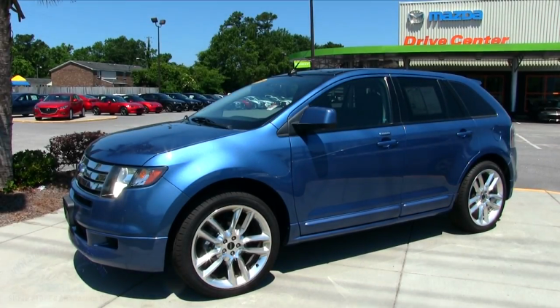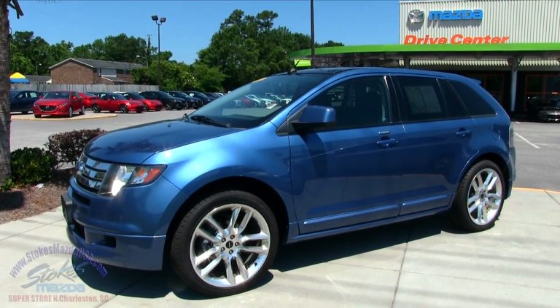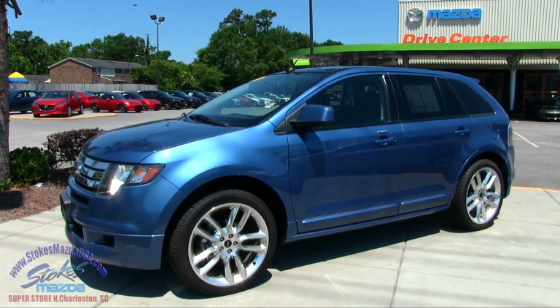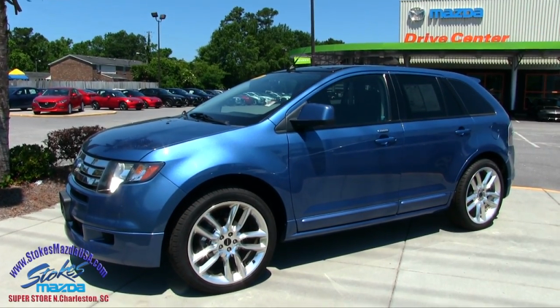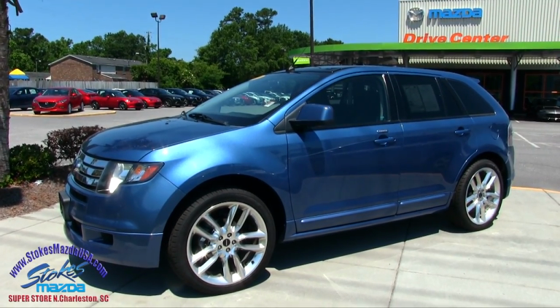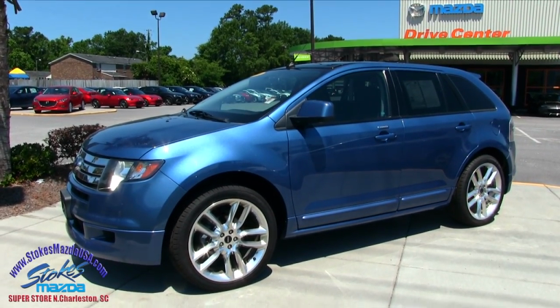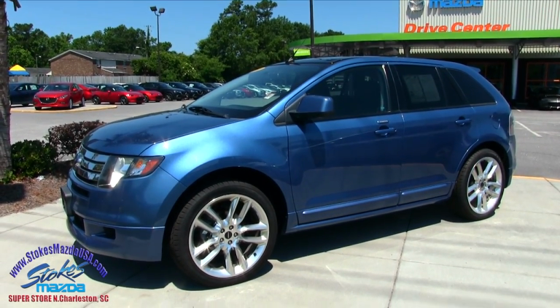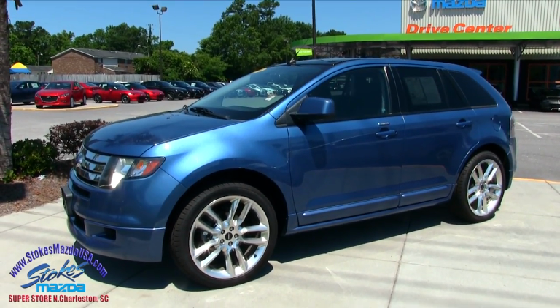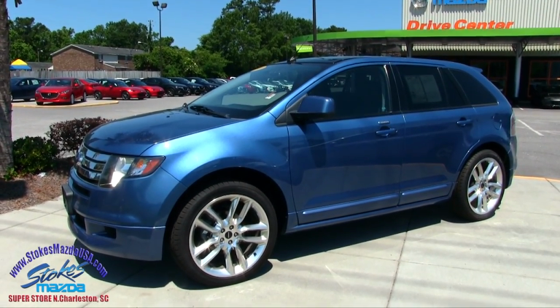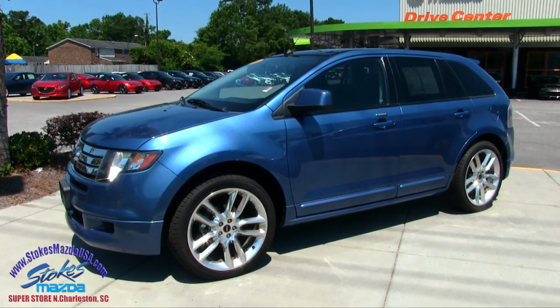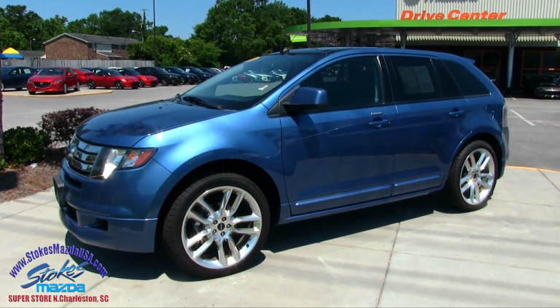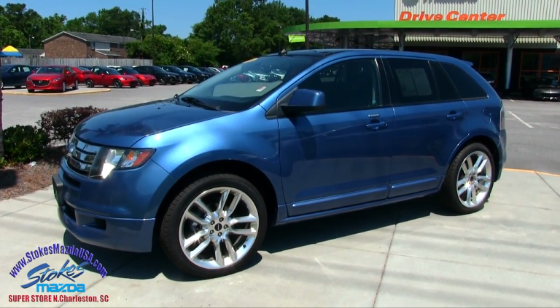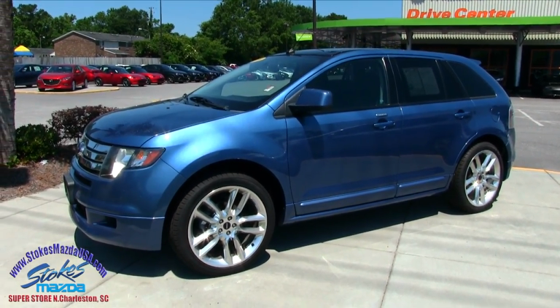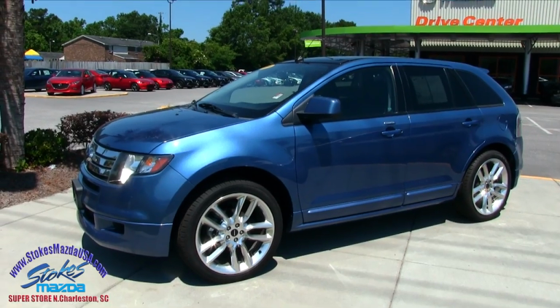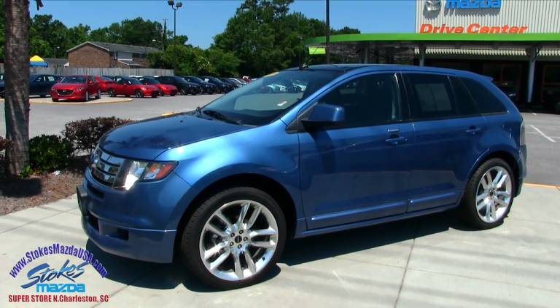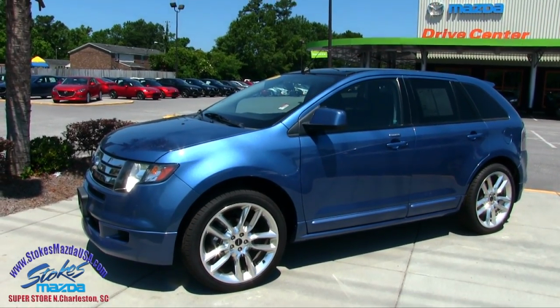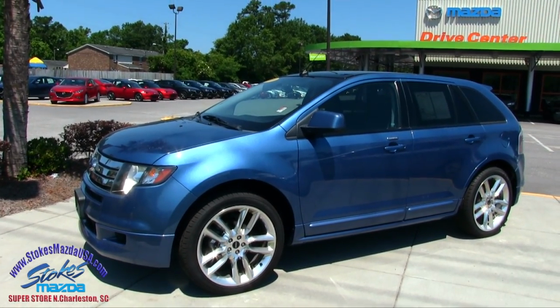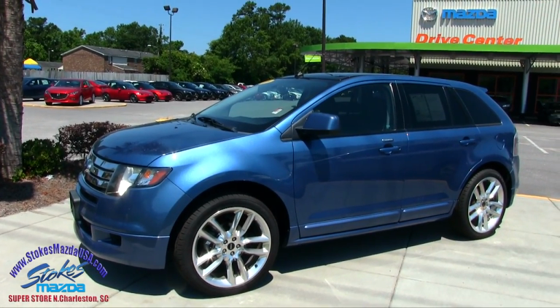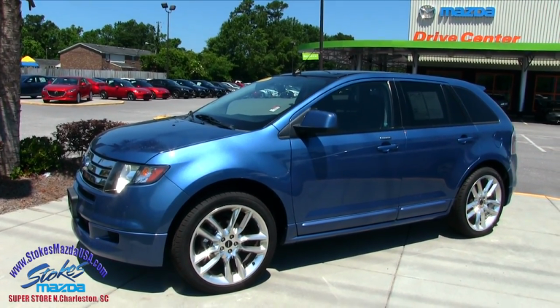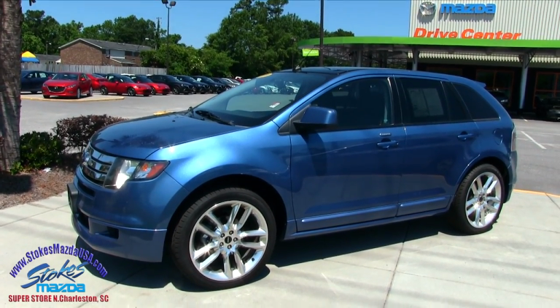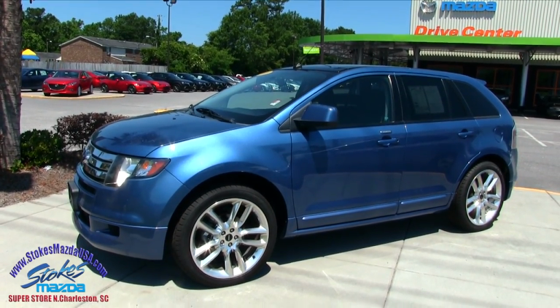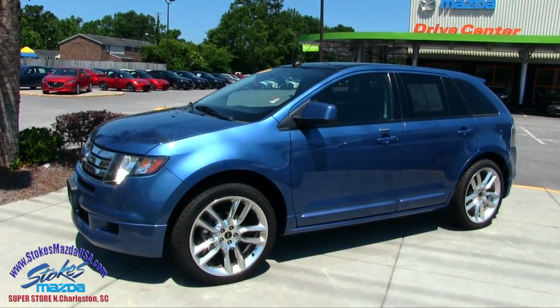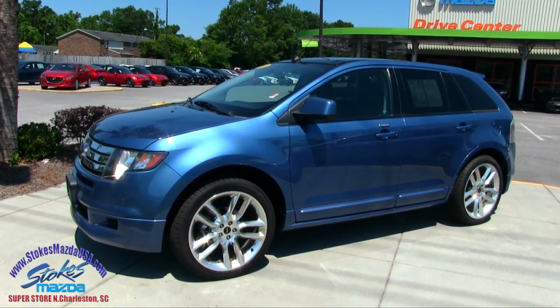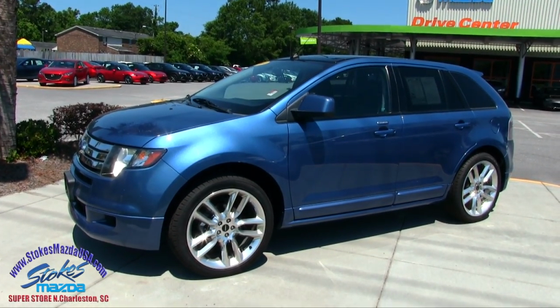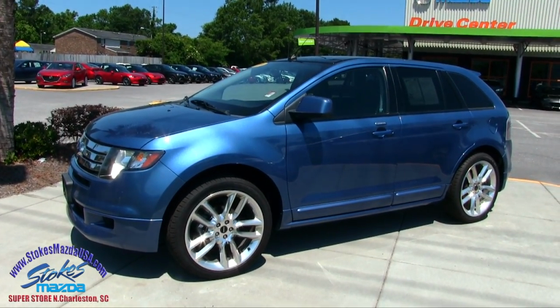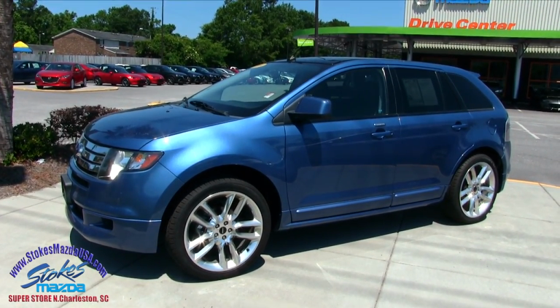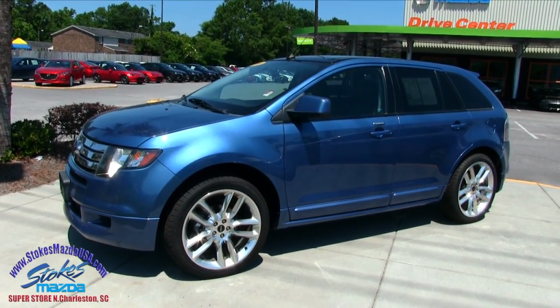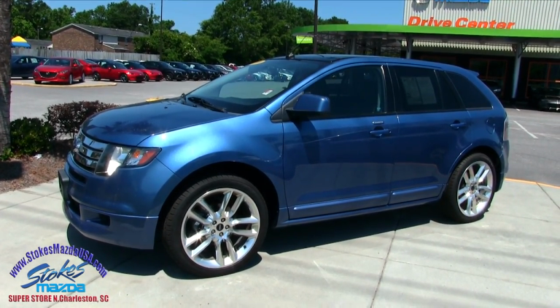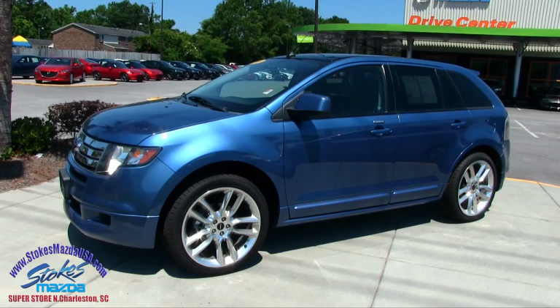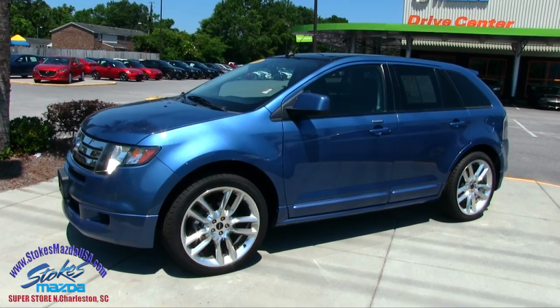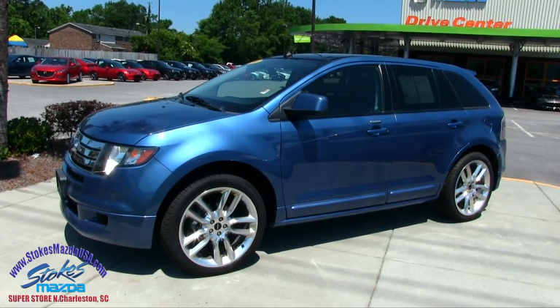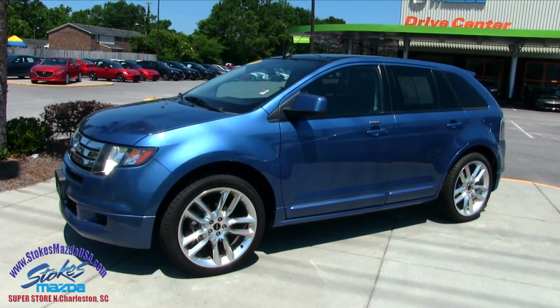Hey everybody, welcome to Stokes Mazda, located in North Charleston on Ashley Phosphate Road. Today we're going to be looking at this sporty vehicle here — it's a 2009 Ford Edge Sport.